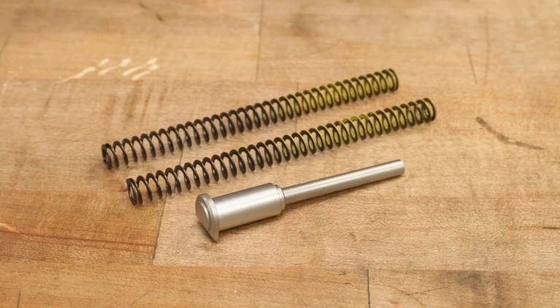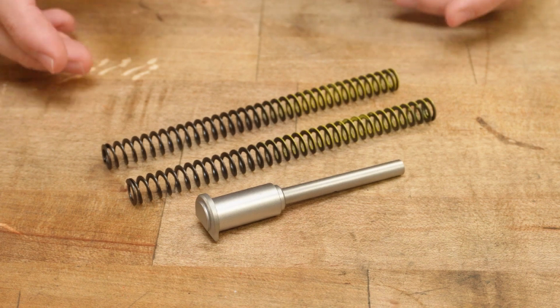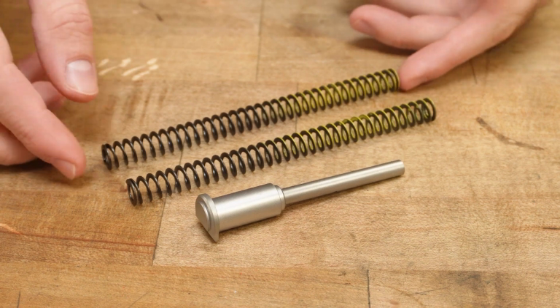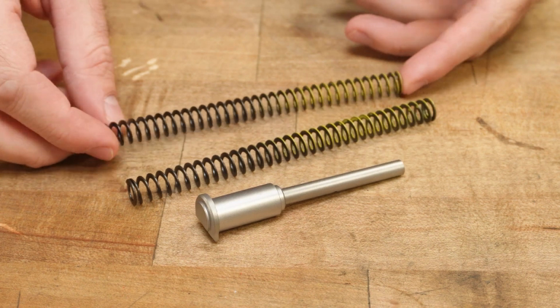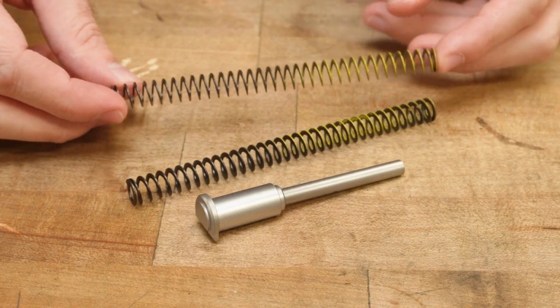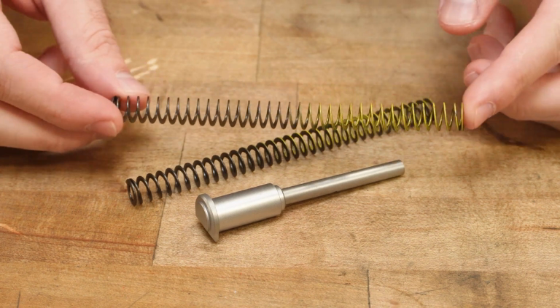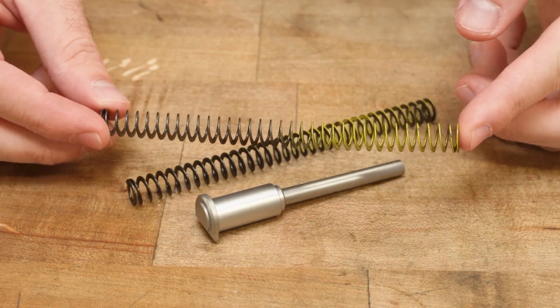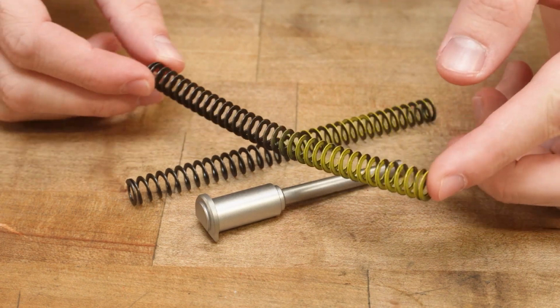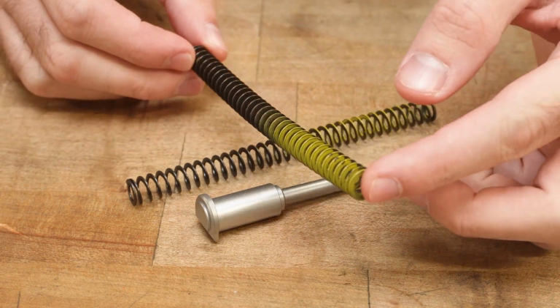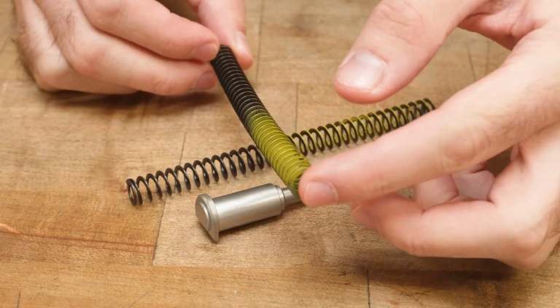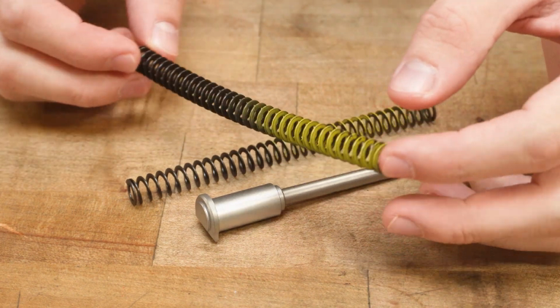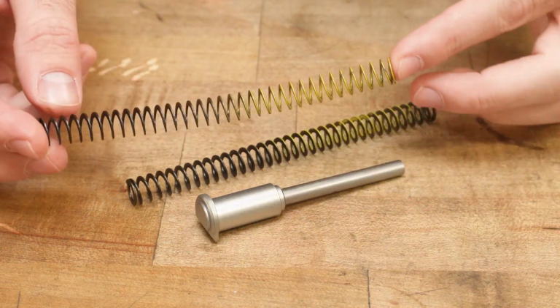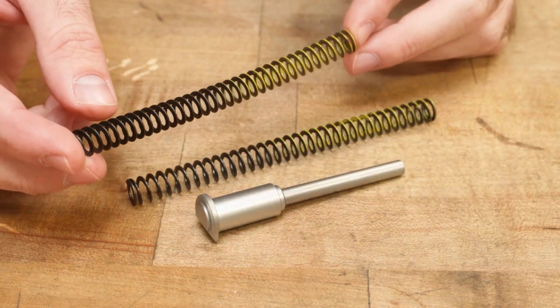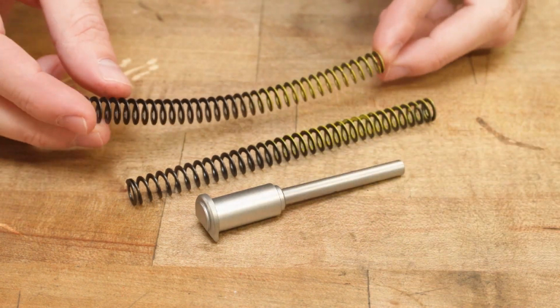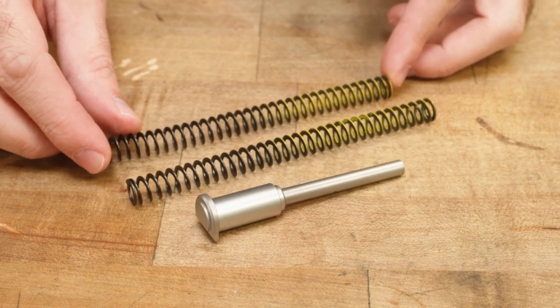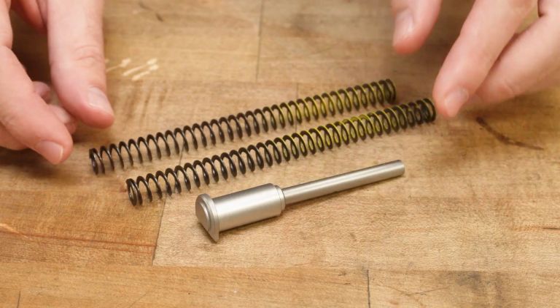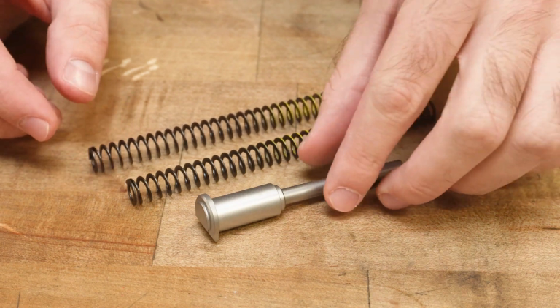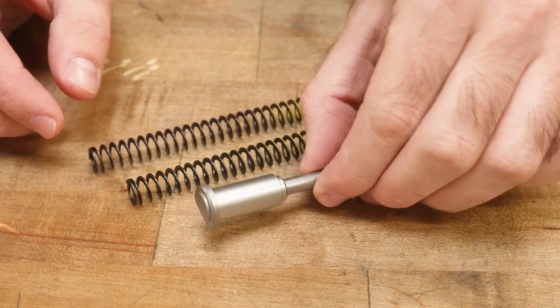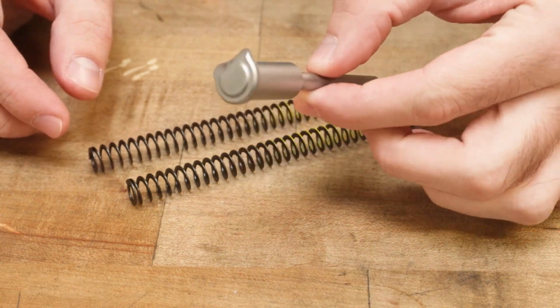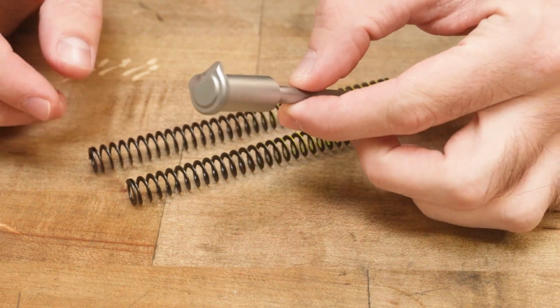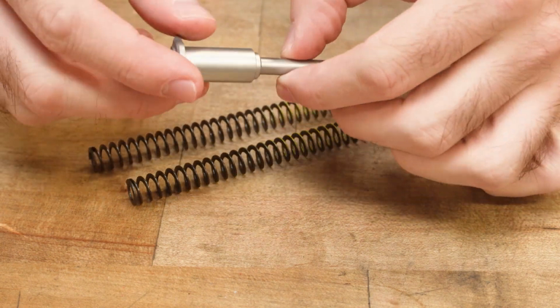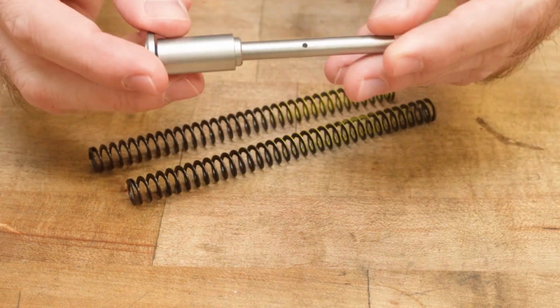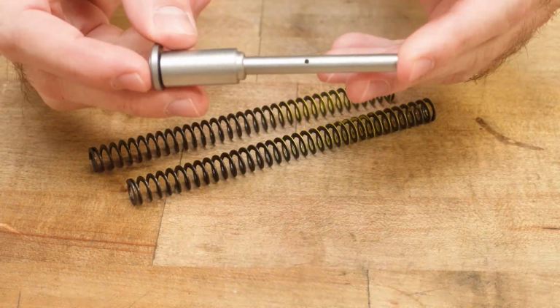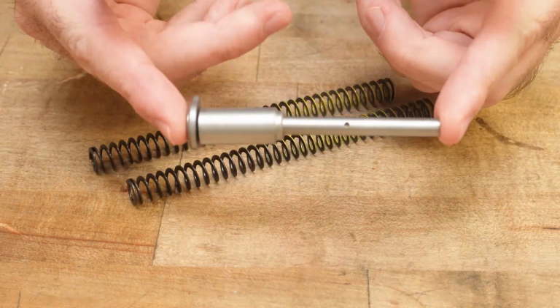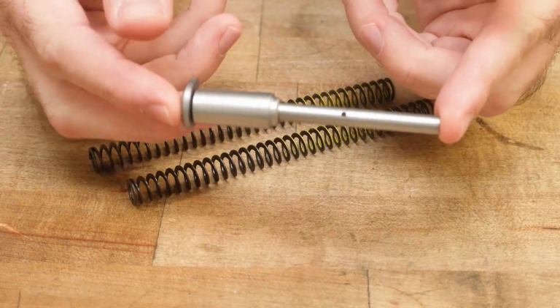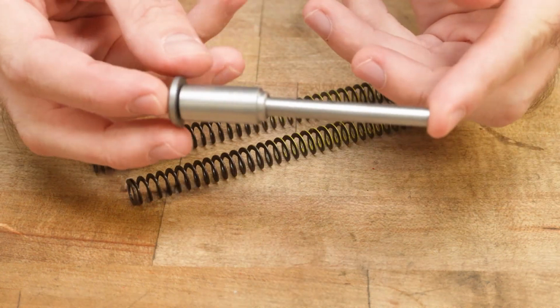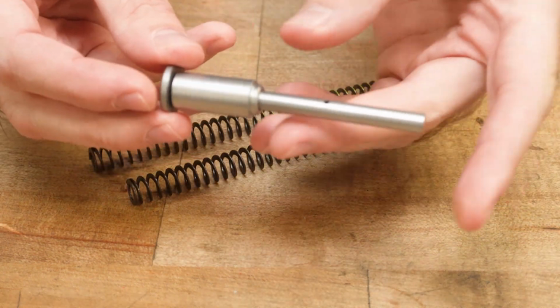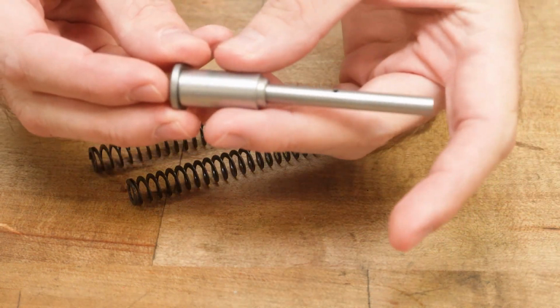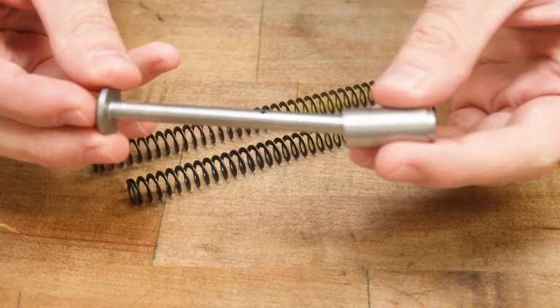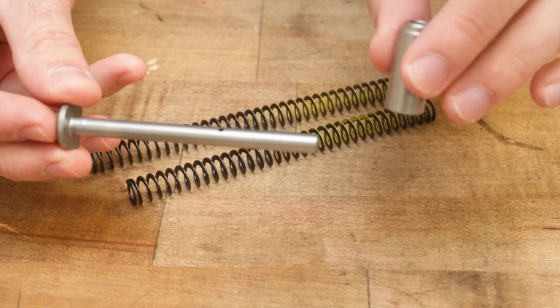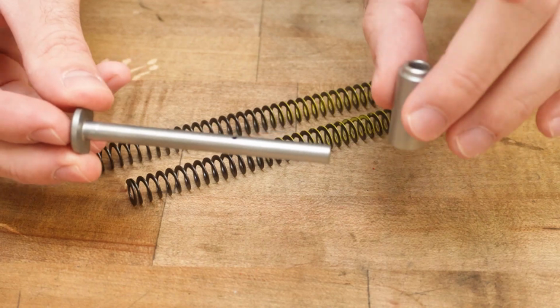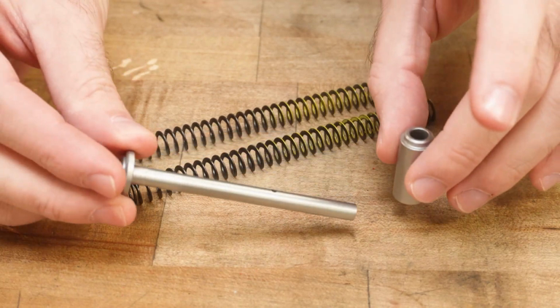Included are two flat wire recoil springs, a full-length guide rod, and a guide rod cap.